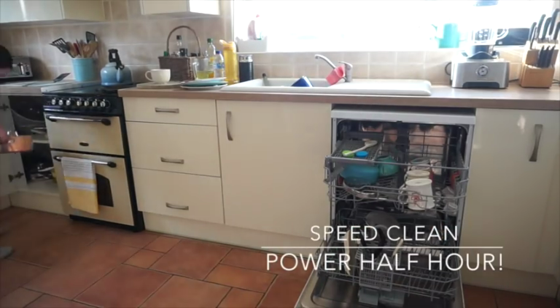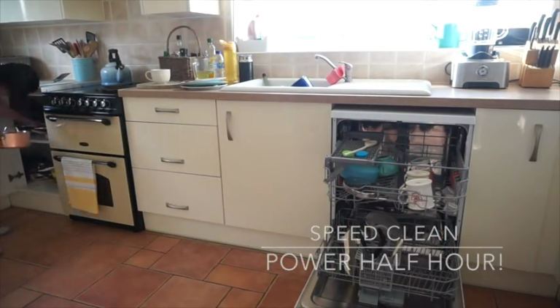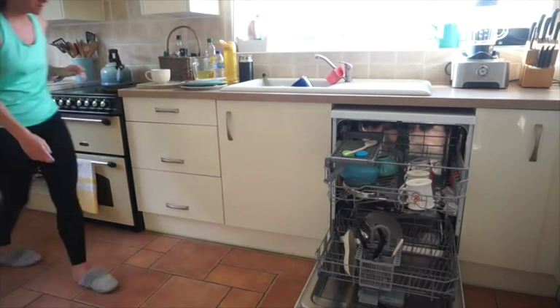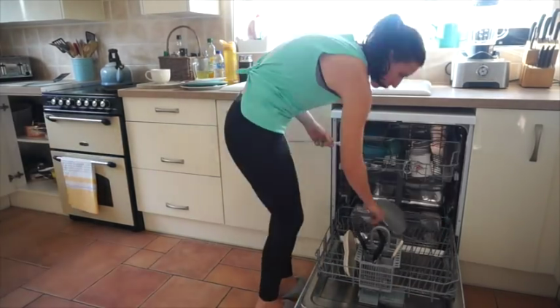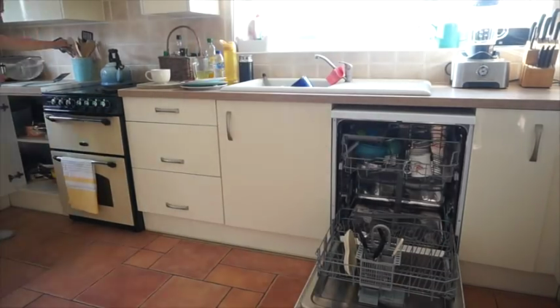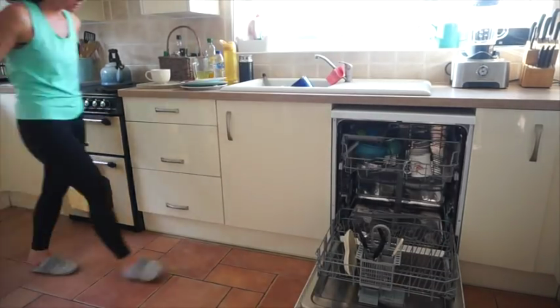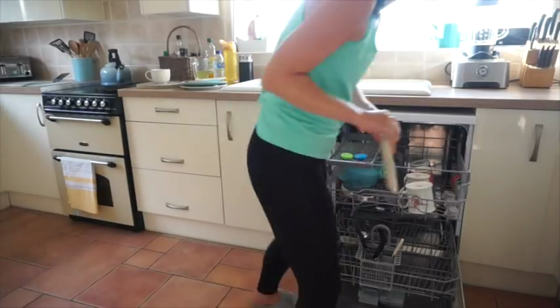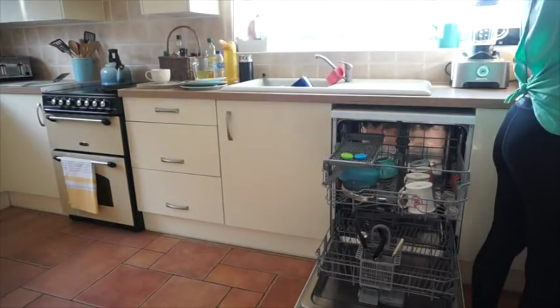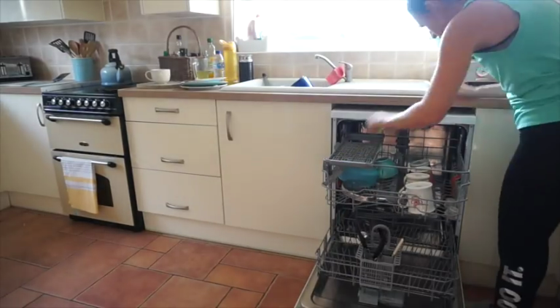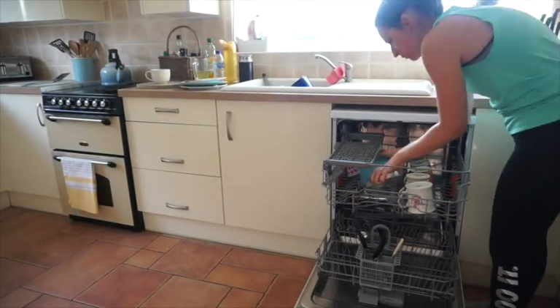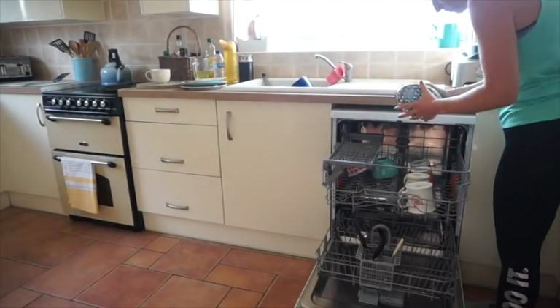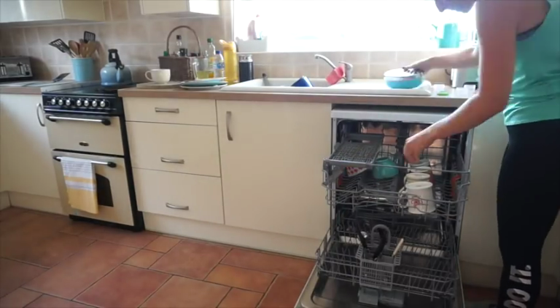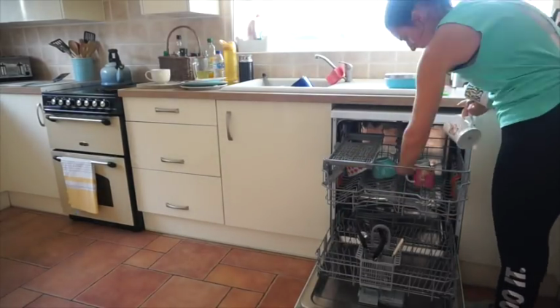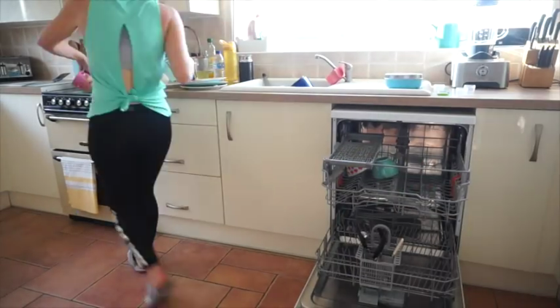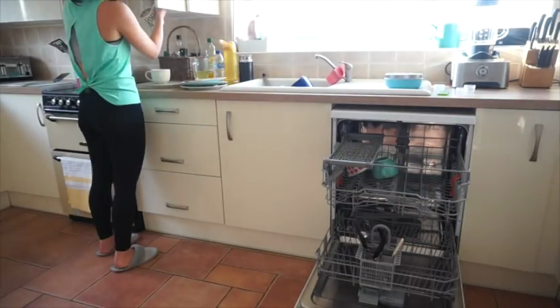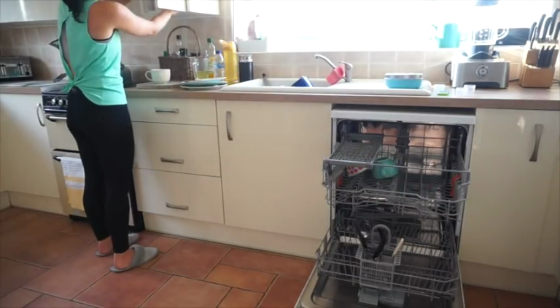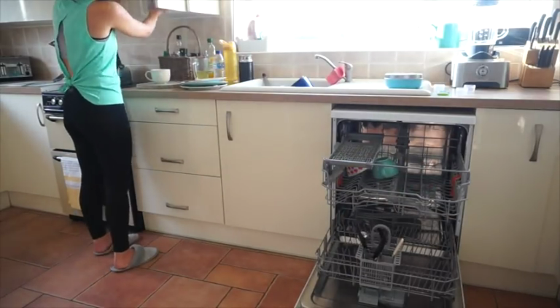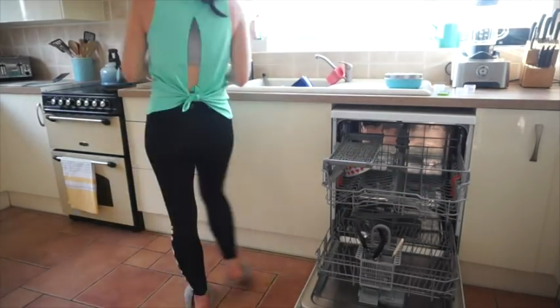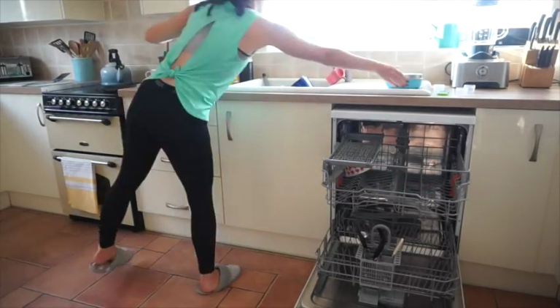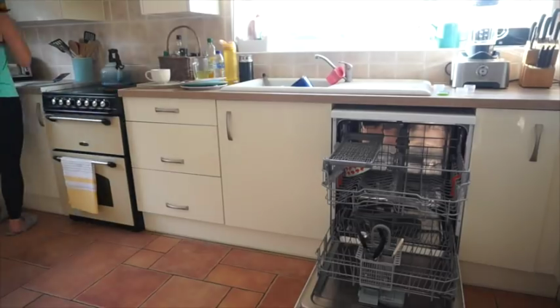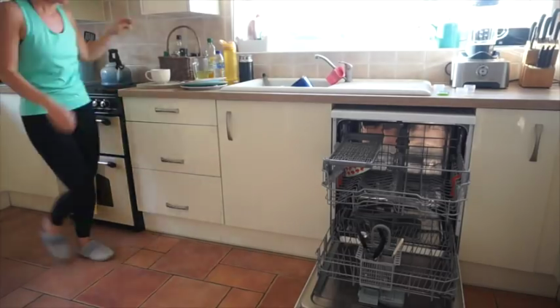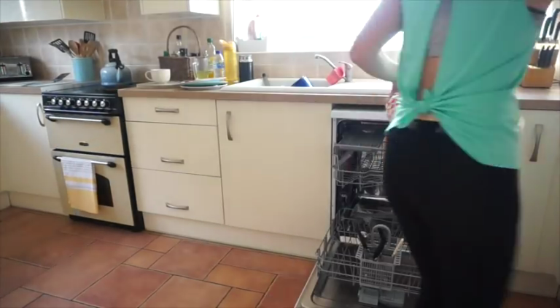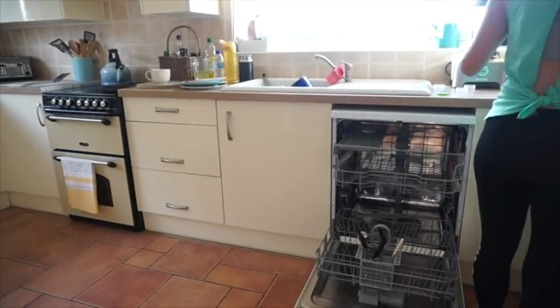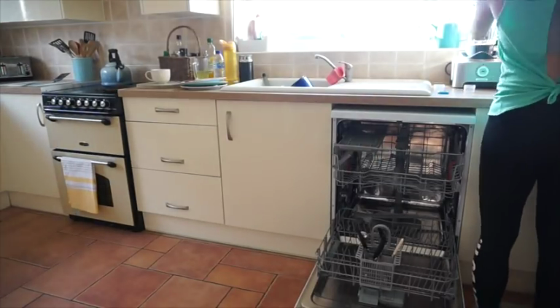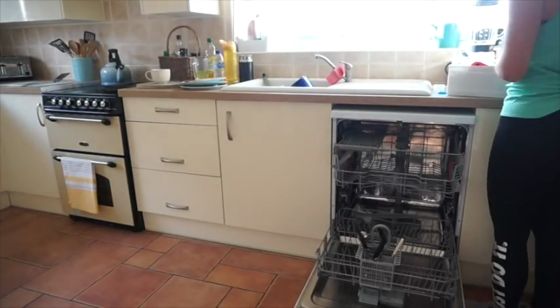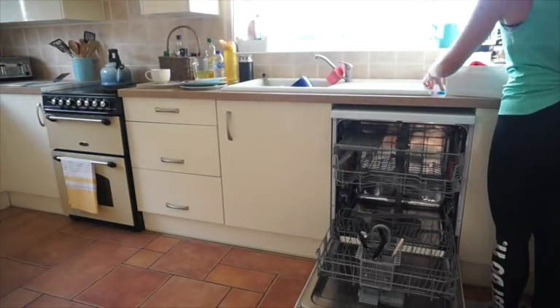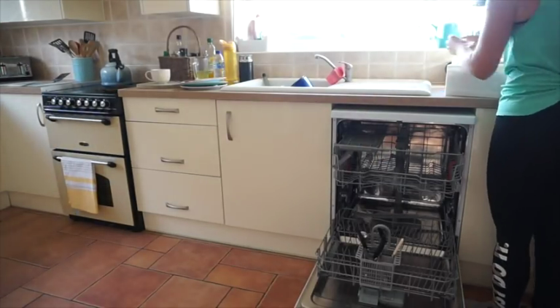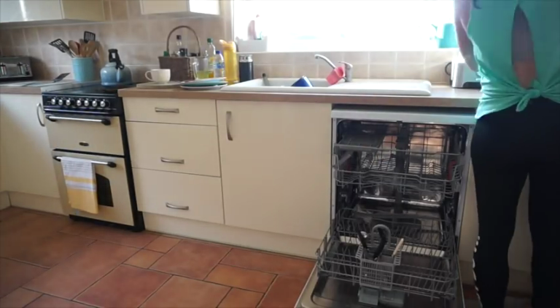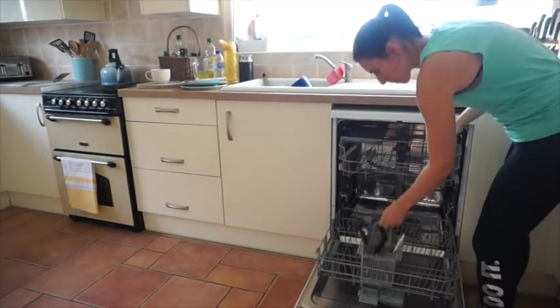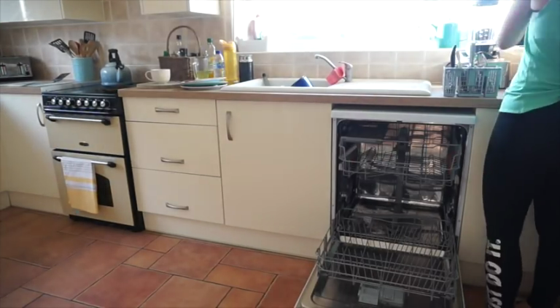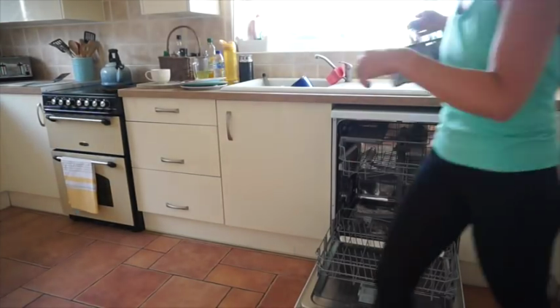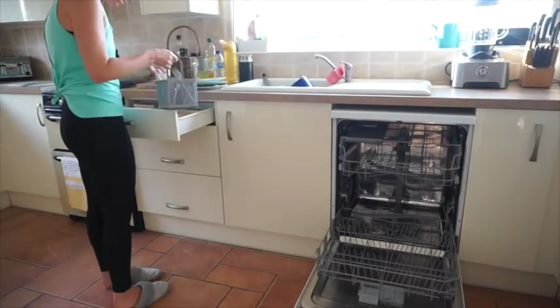Hi everyone, I hope you're well. Today I wanted to do a power half hour, so I got everything done in about 30 minutes. It was just a bit of a home day — I worked in the morning and basically just needed to pick up the house.